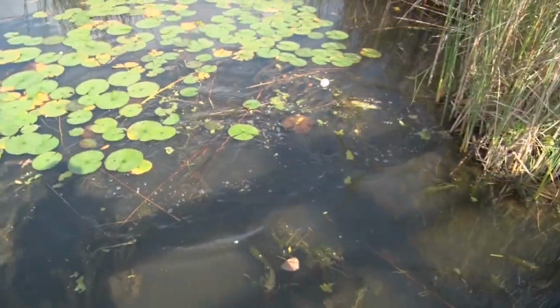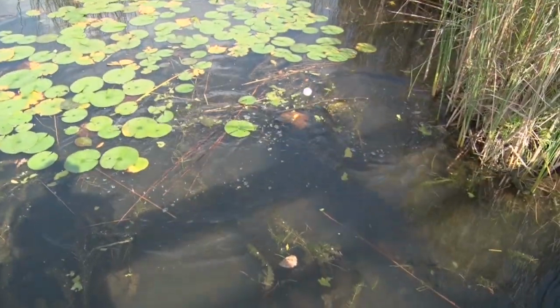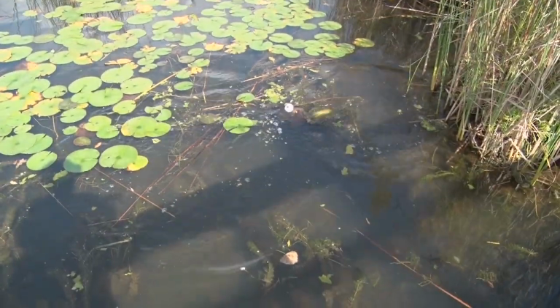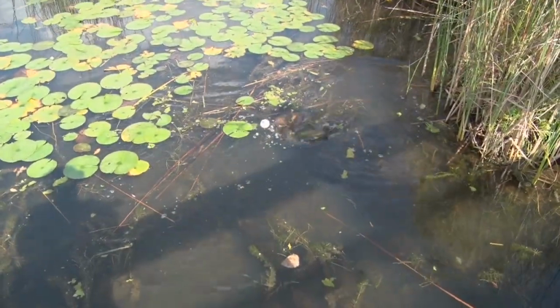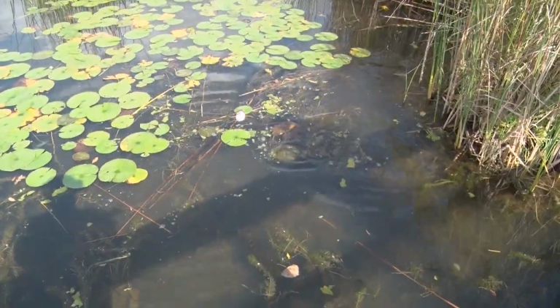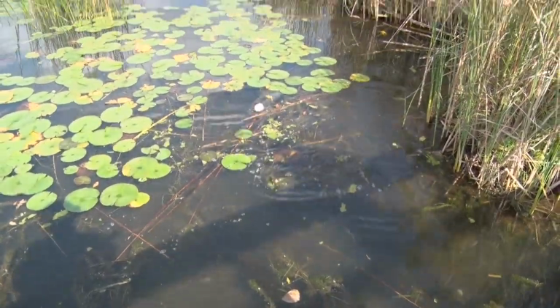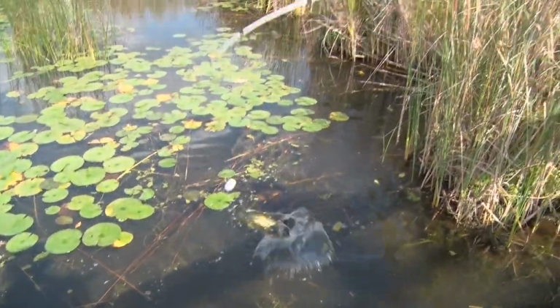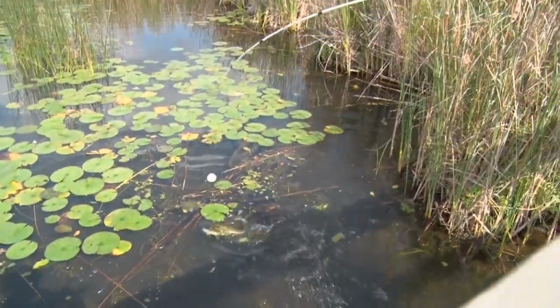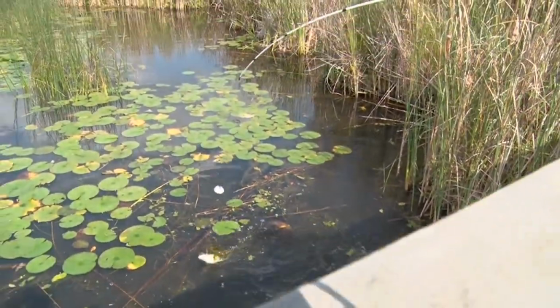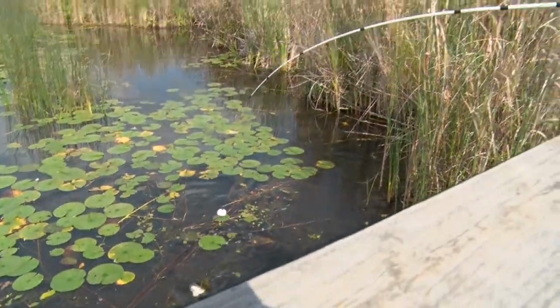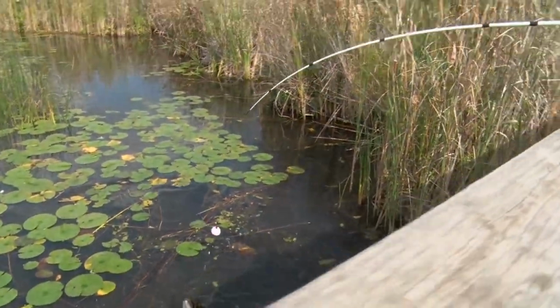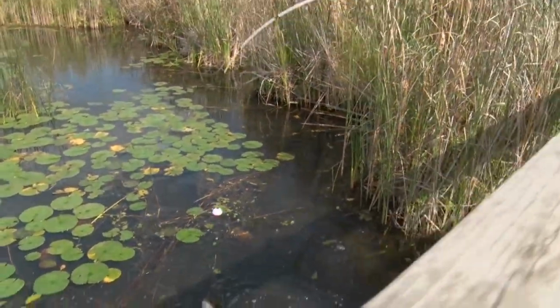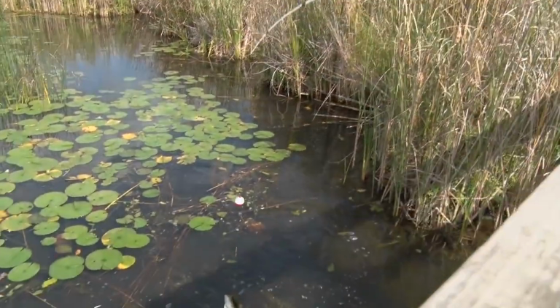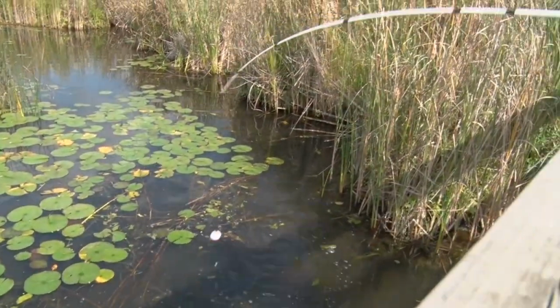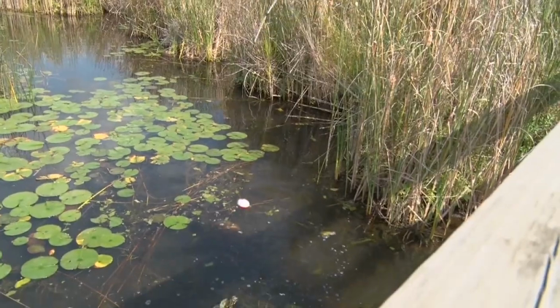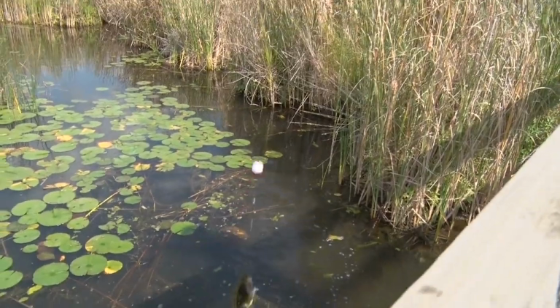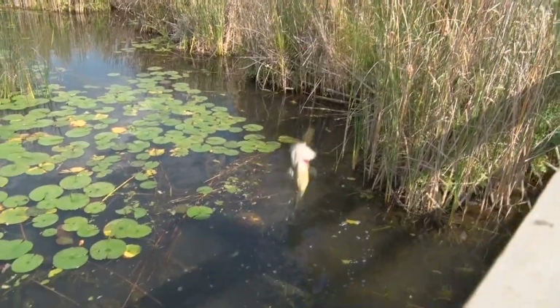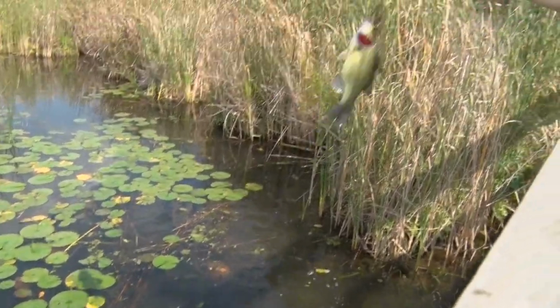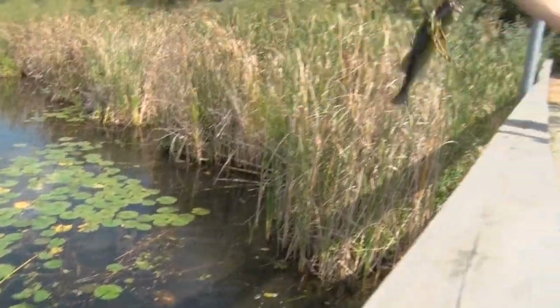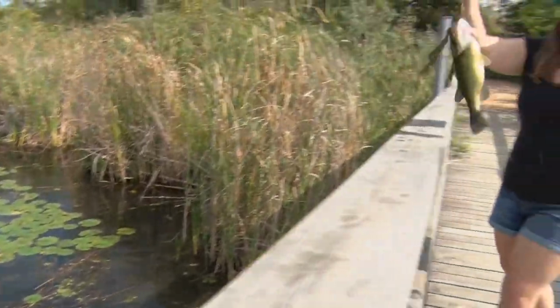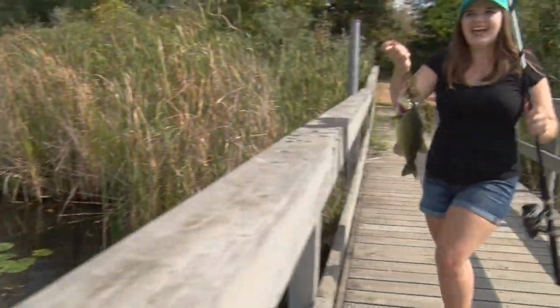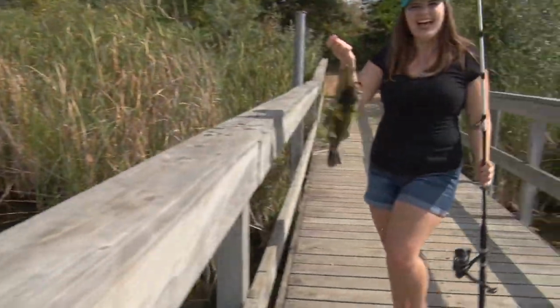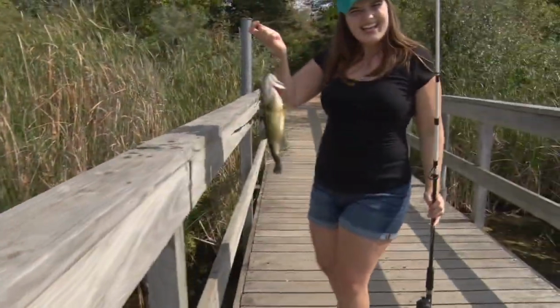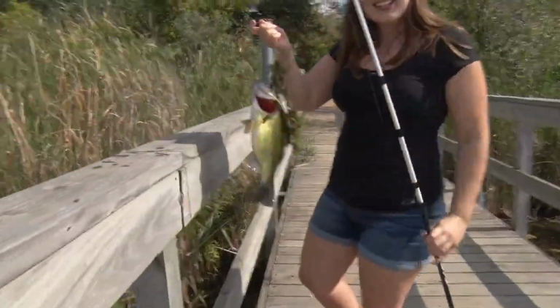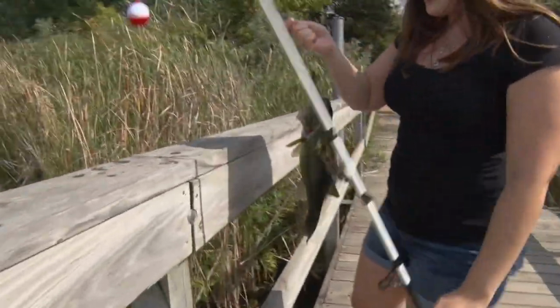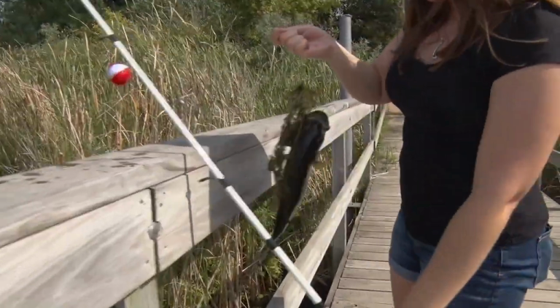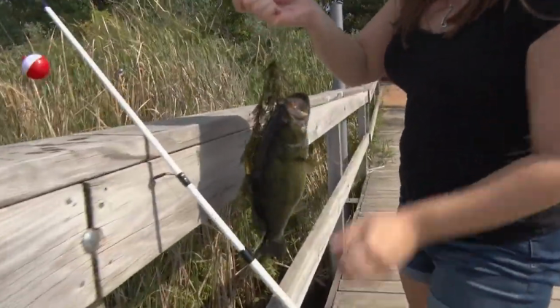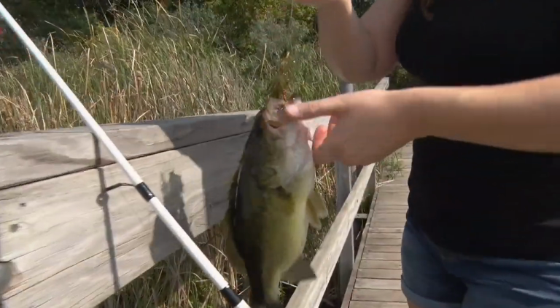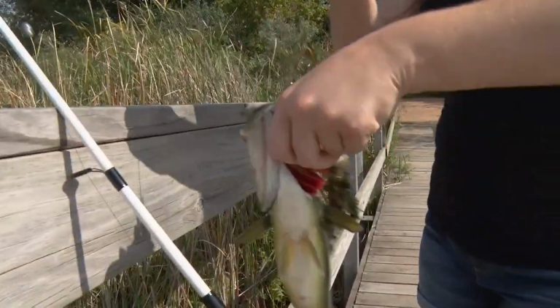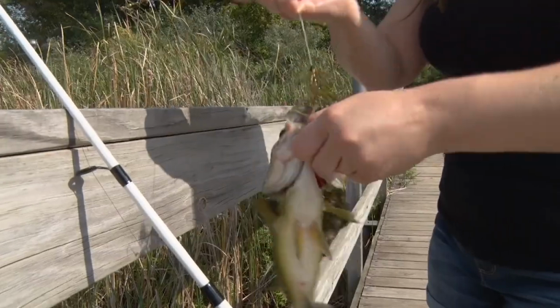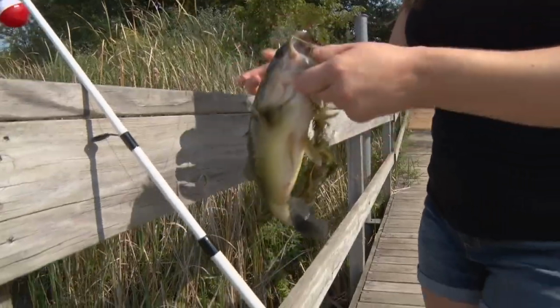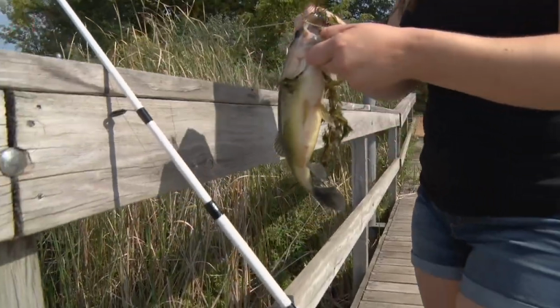Healthy looking bass. More weed or bass — we'll find out. Lift him in here. That's a good way to start the day. Check out this guy!